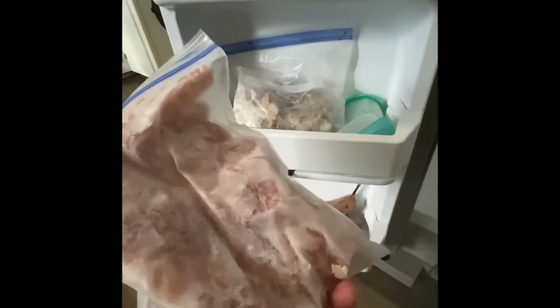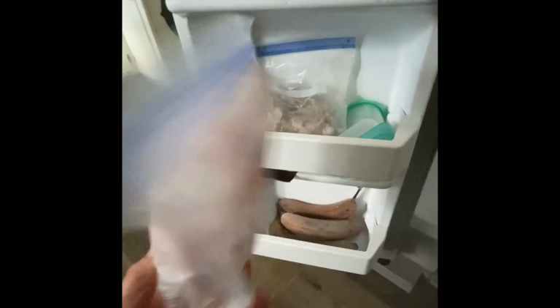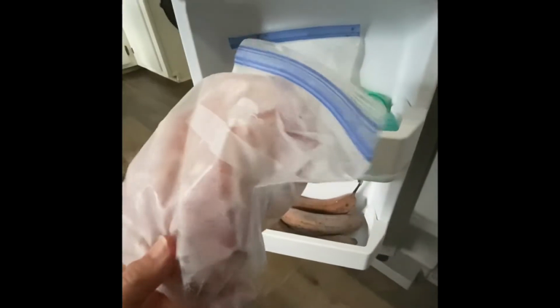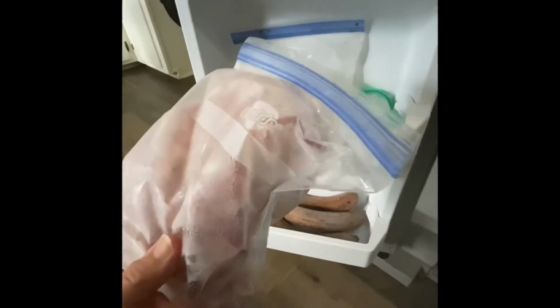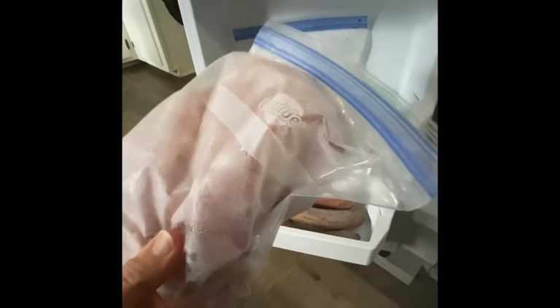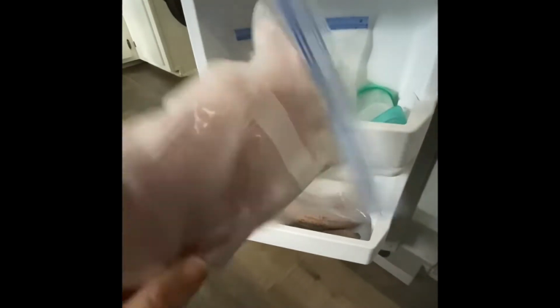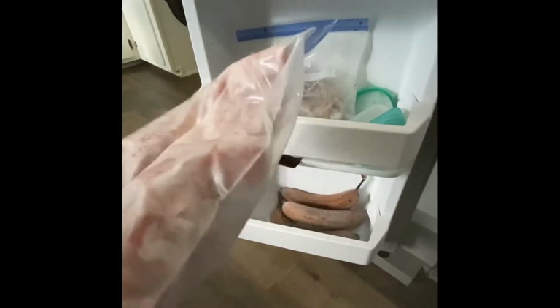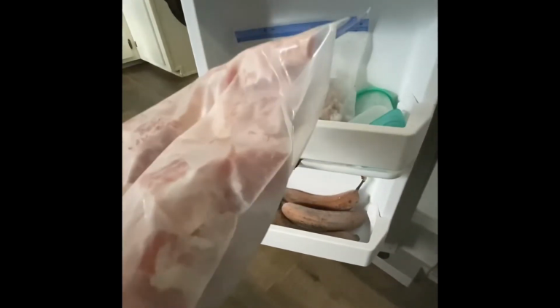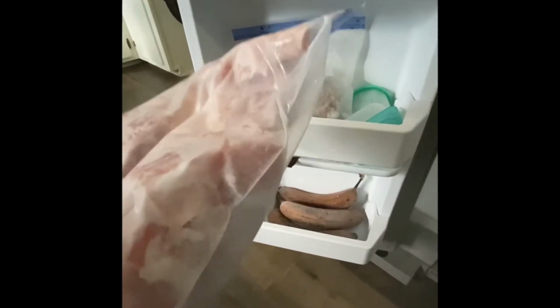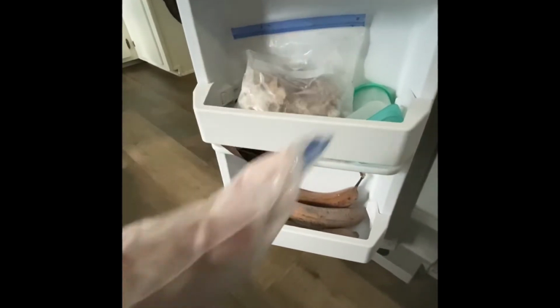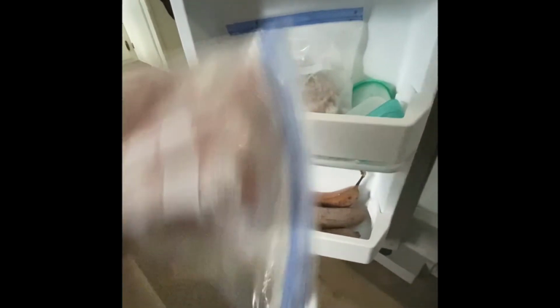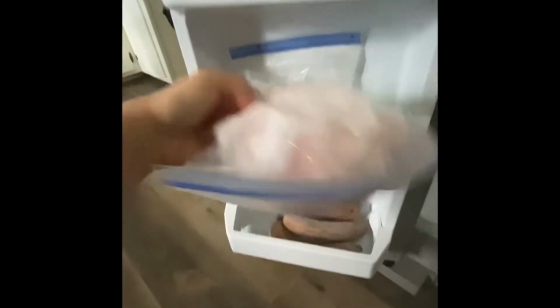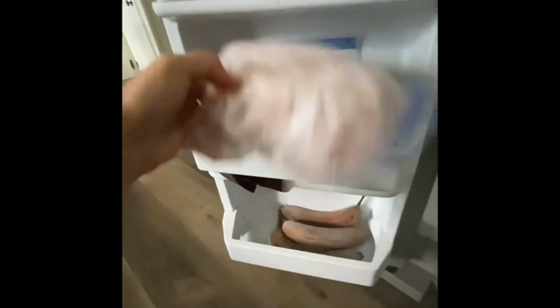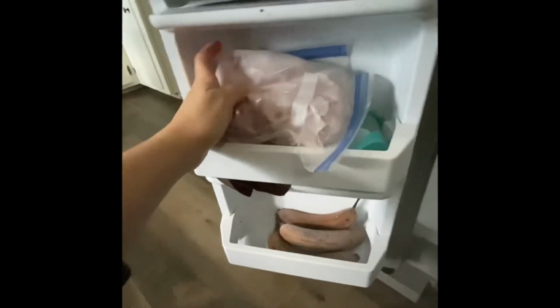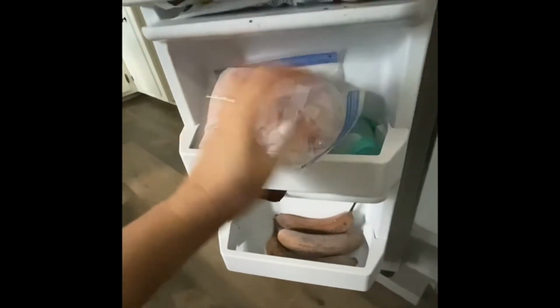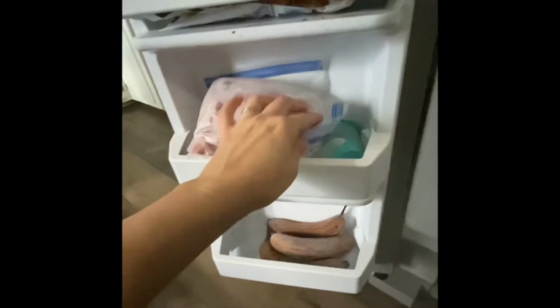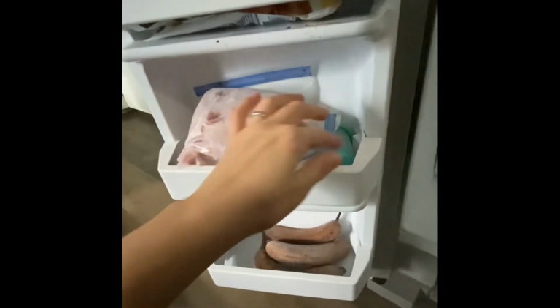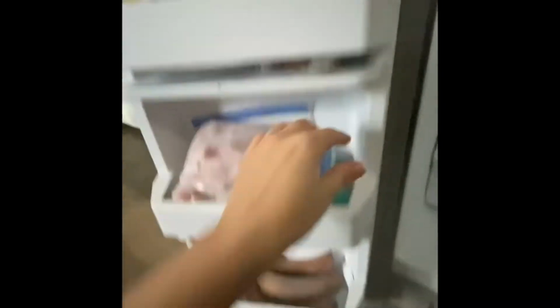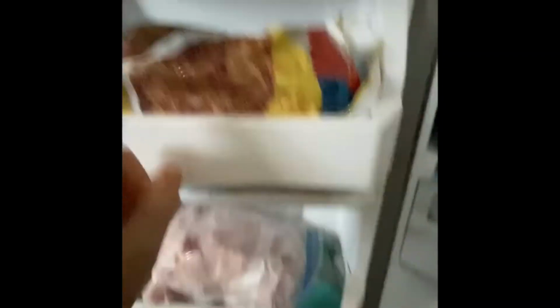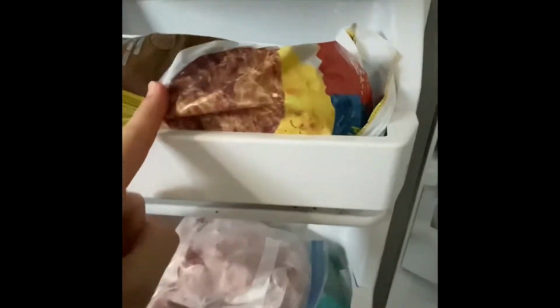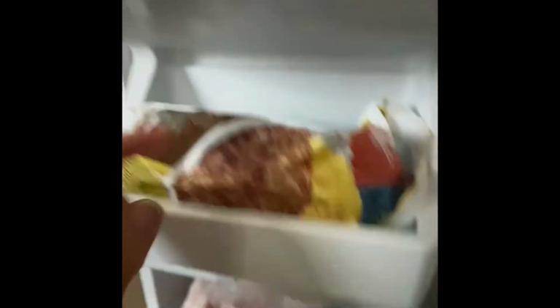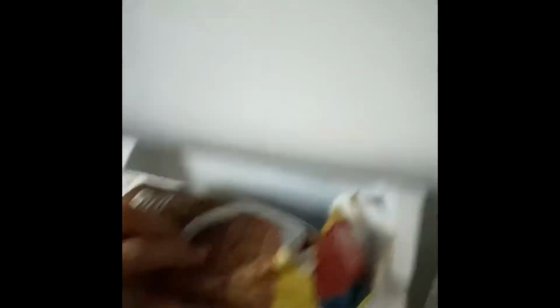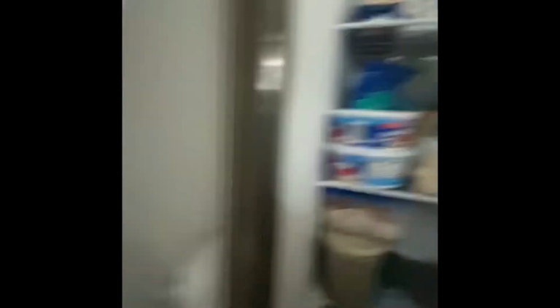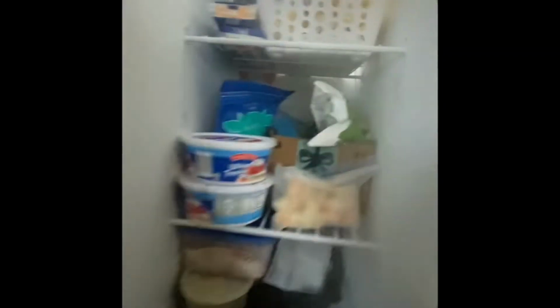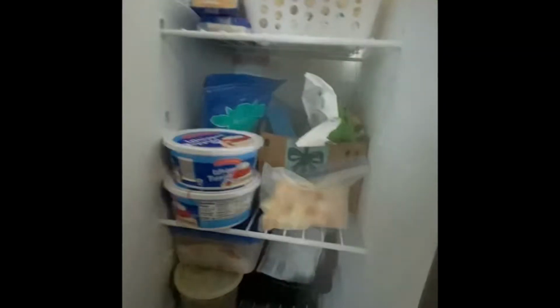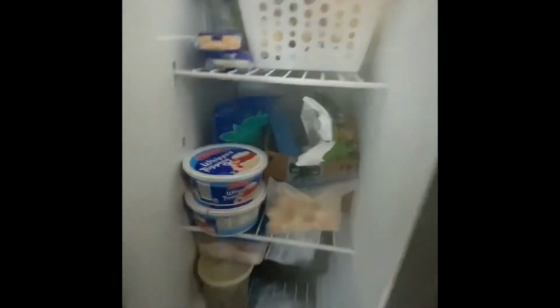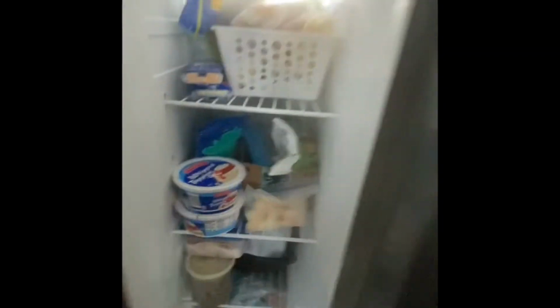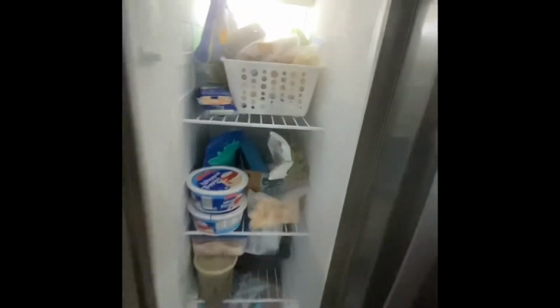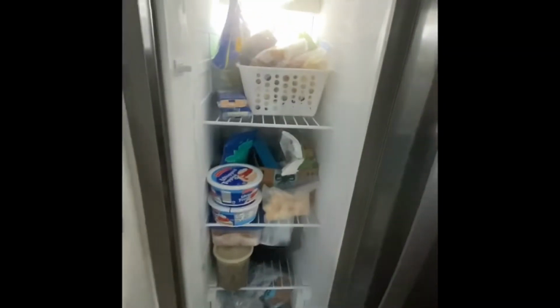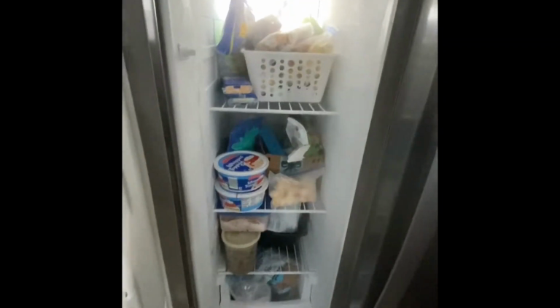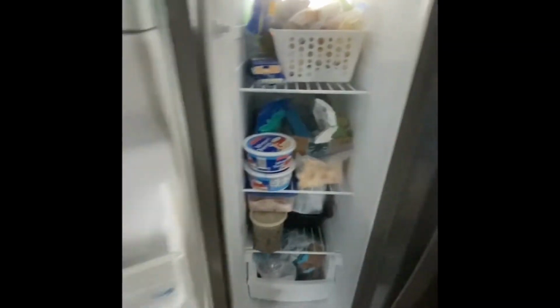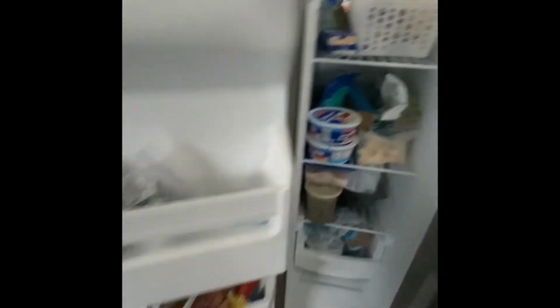Ham, ham chunks, steak chunks, sausages. That's it — it looks pretty good.